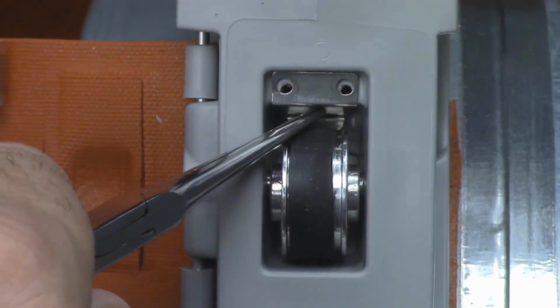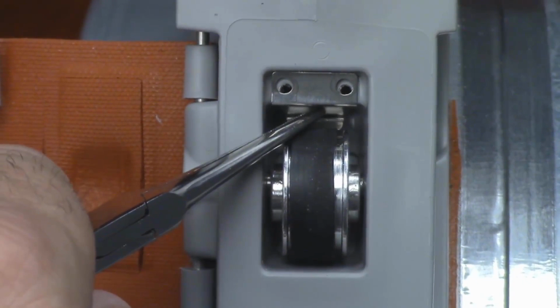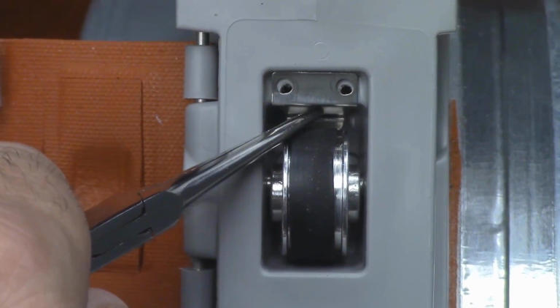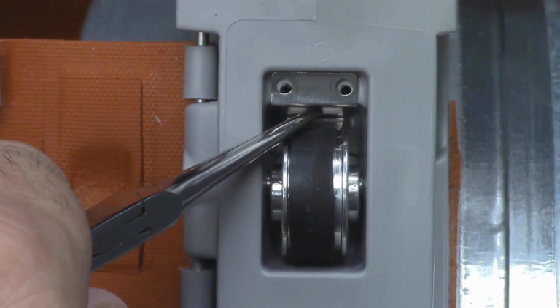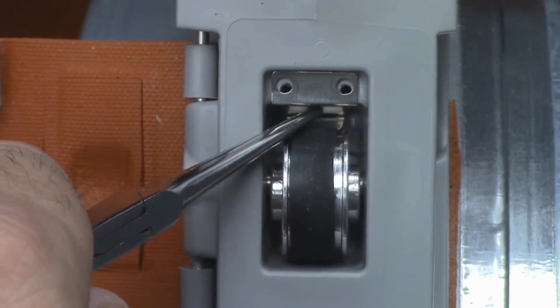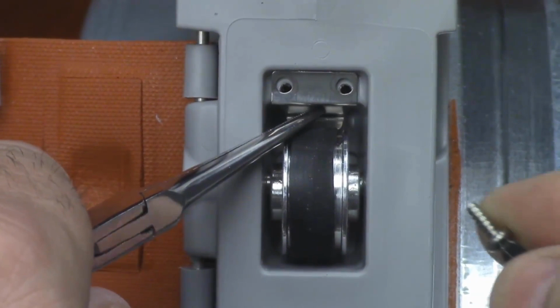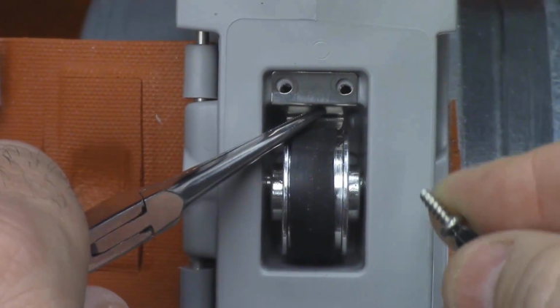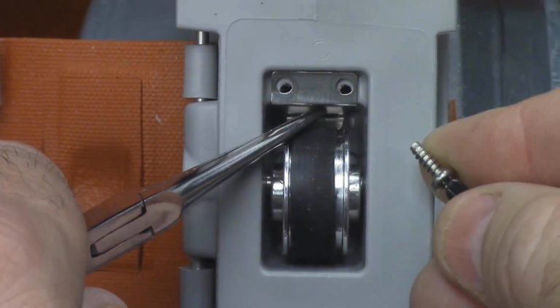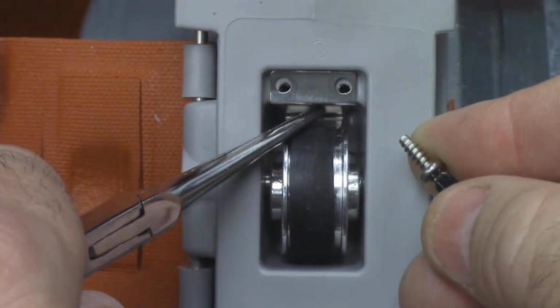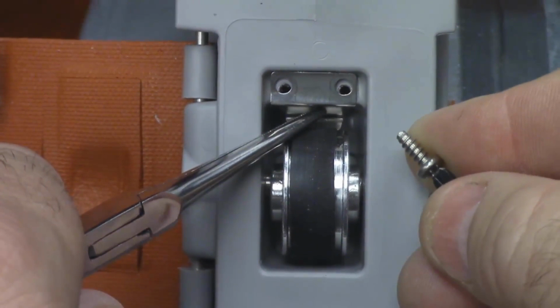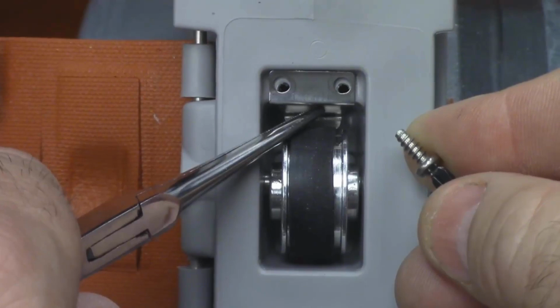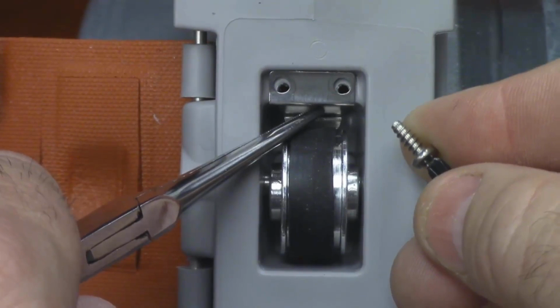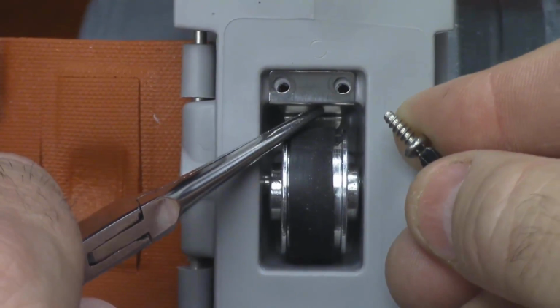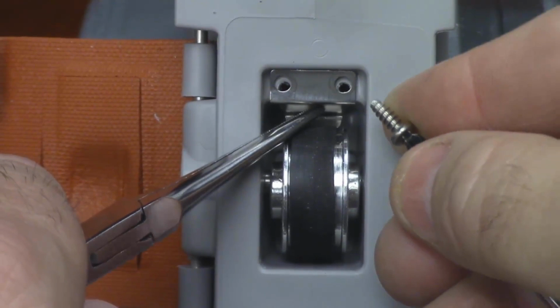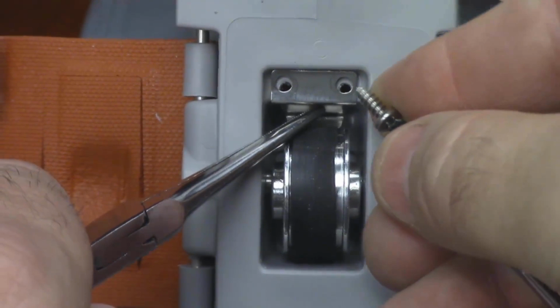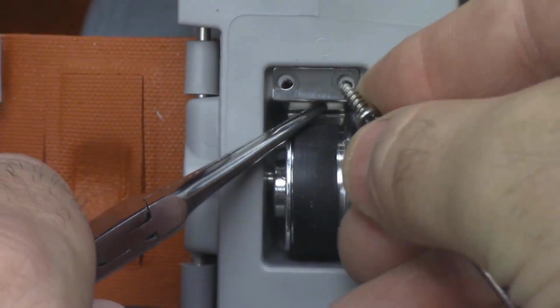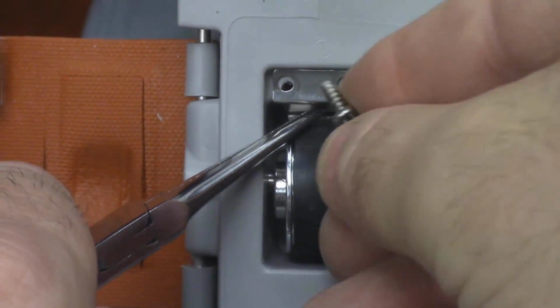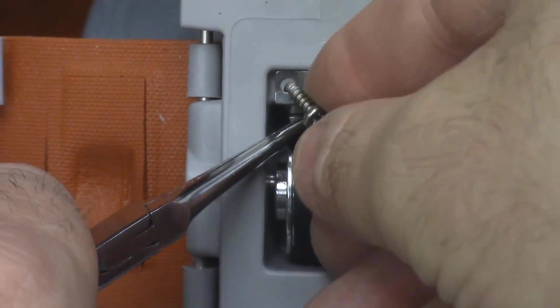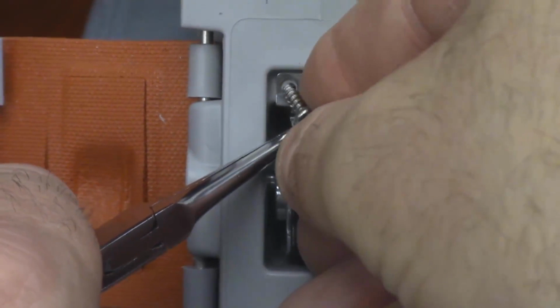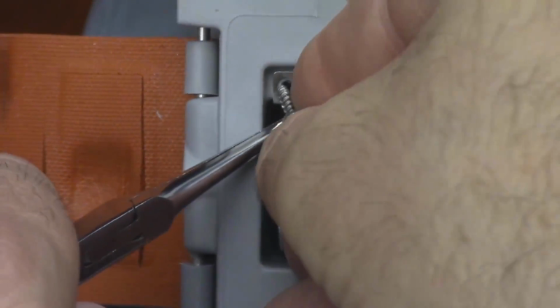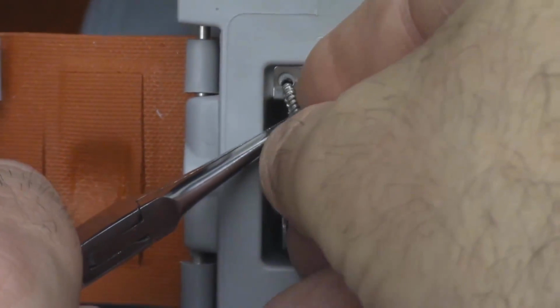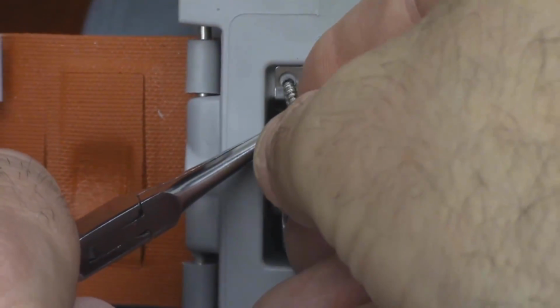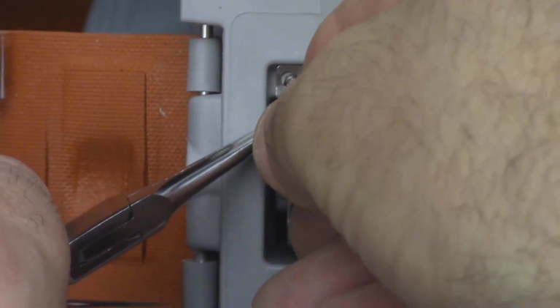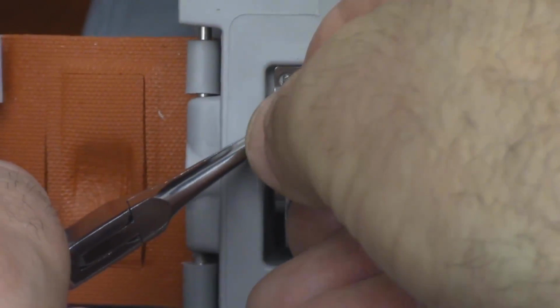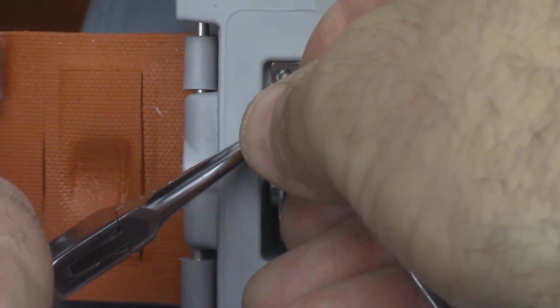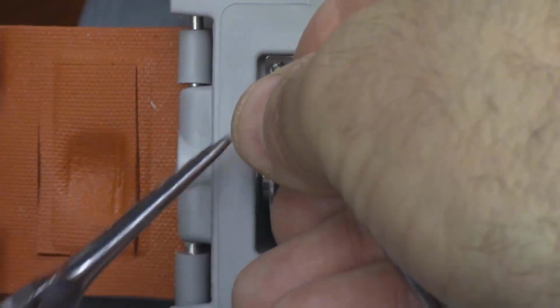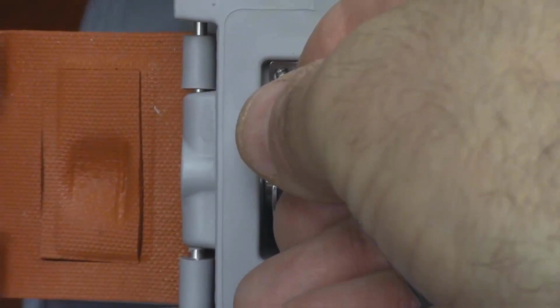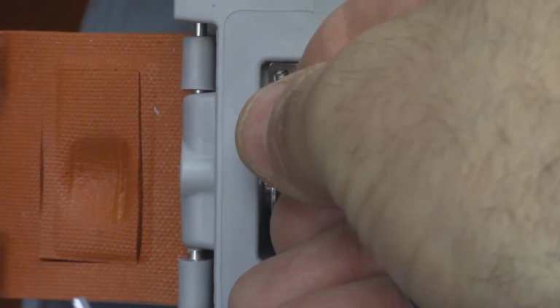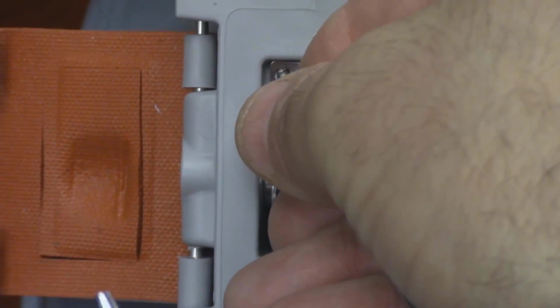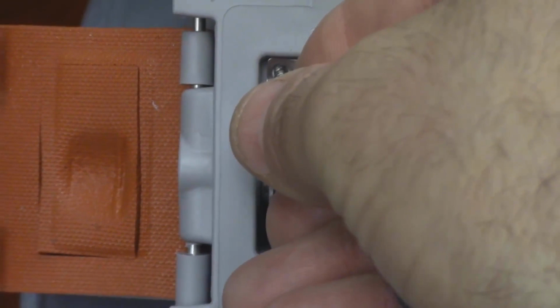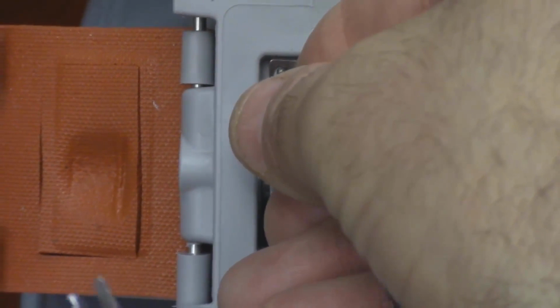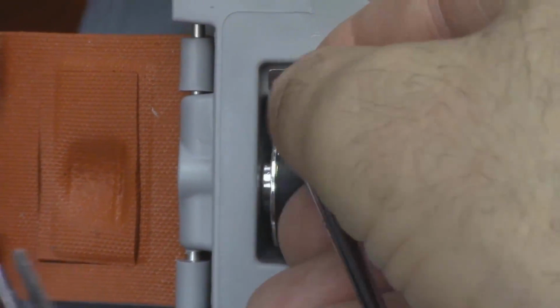Reassemble by simply reversing the disassembly process already shown, to reinsert the clip and the two screws, after bending the metal spring clip using the needle nose pliers and your thumb.